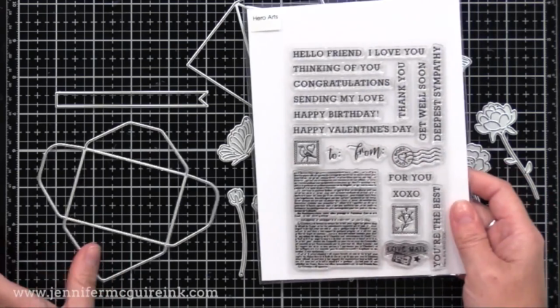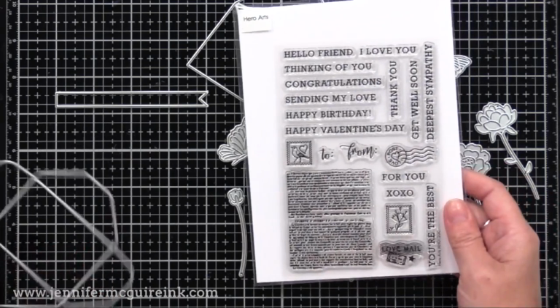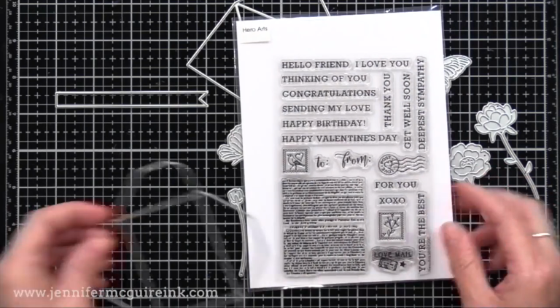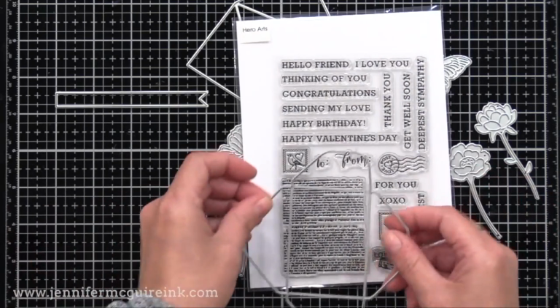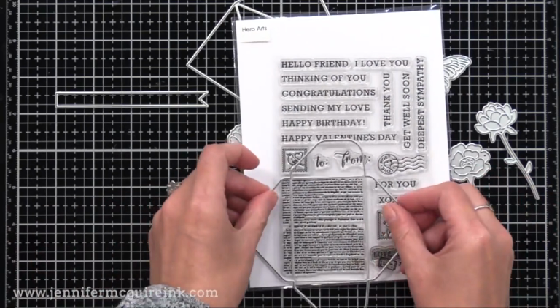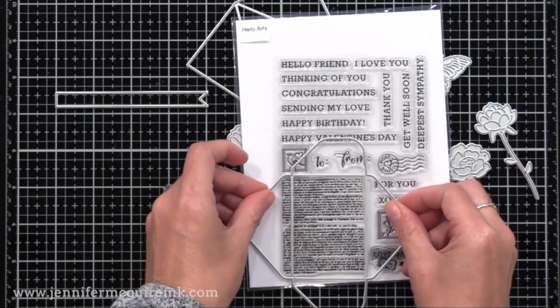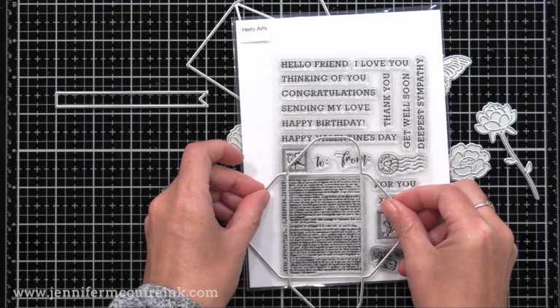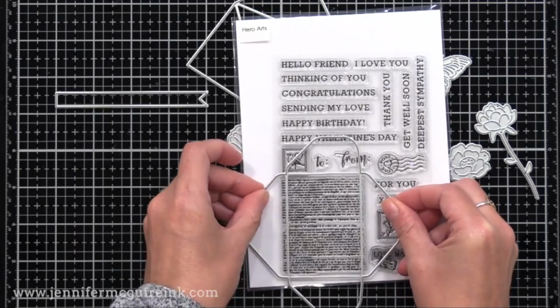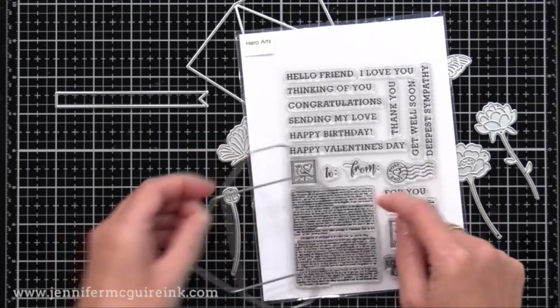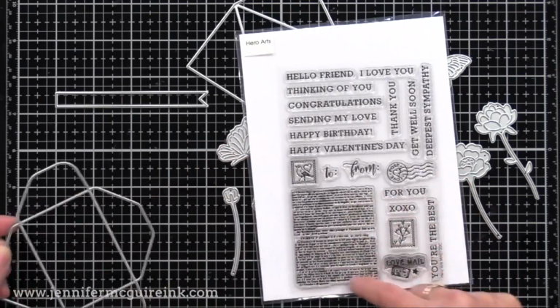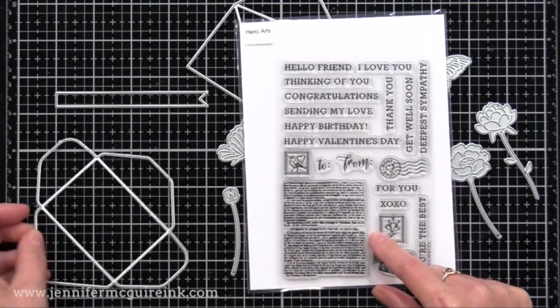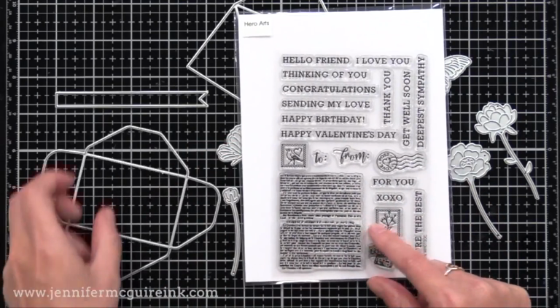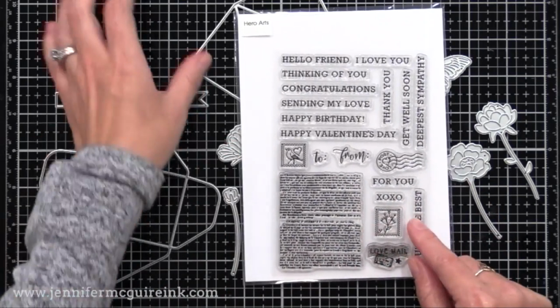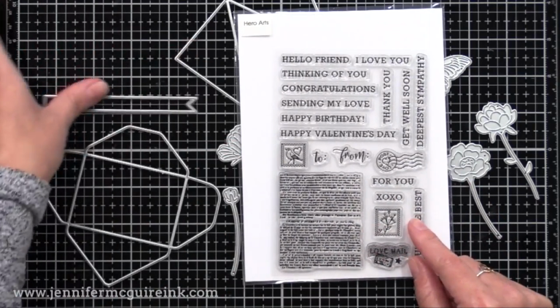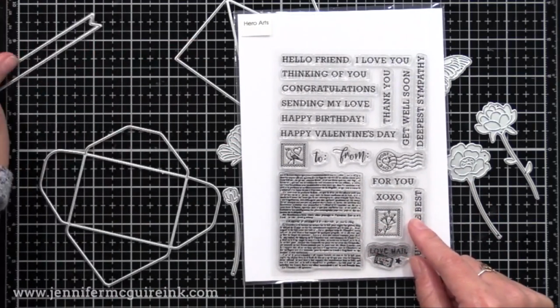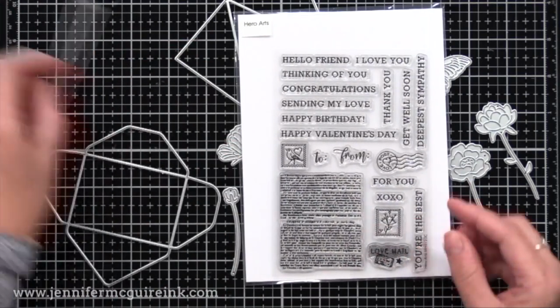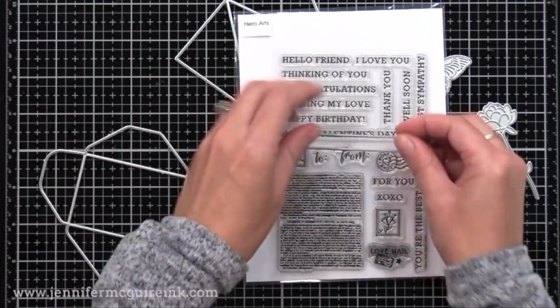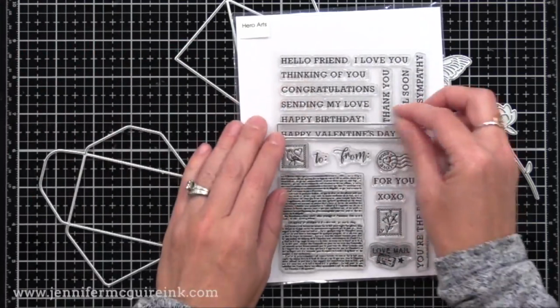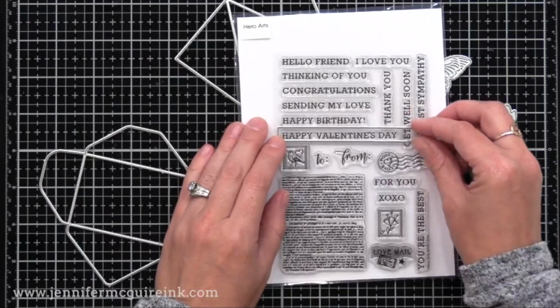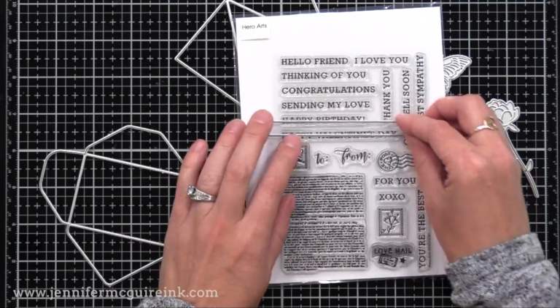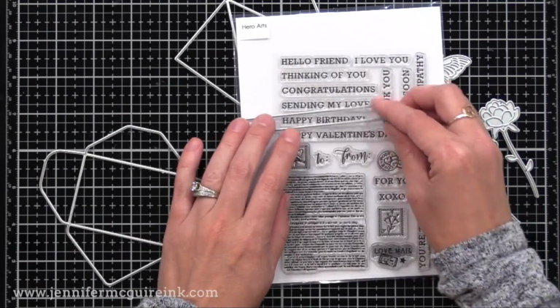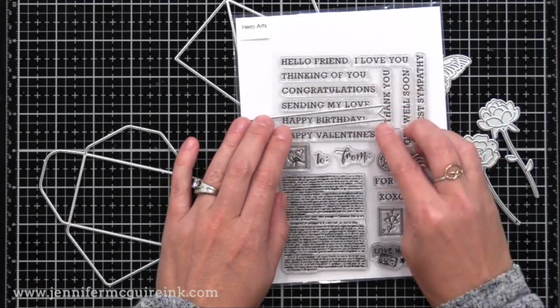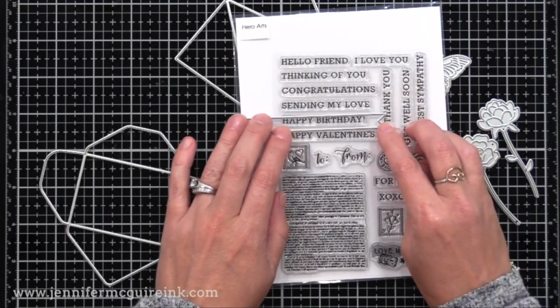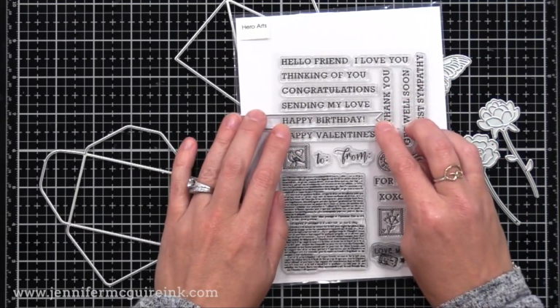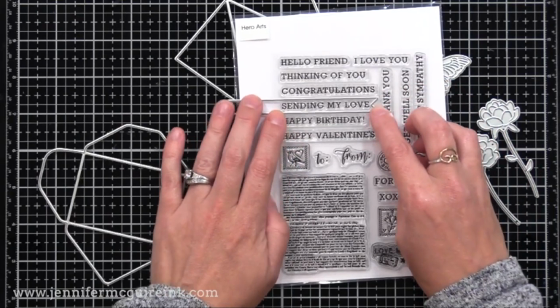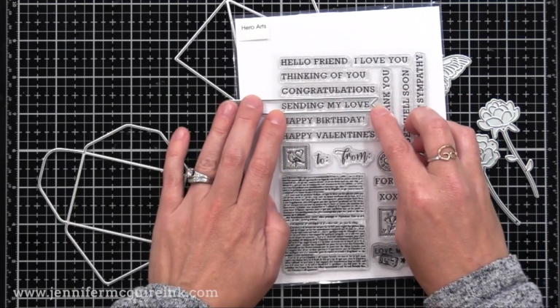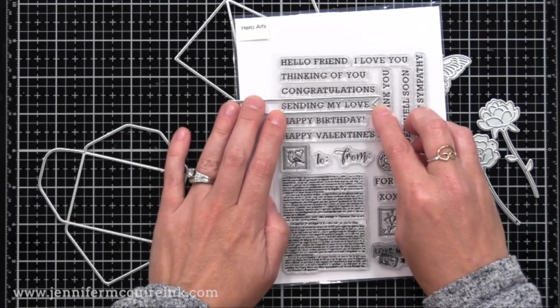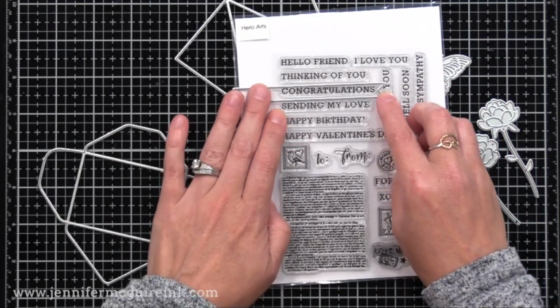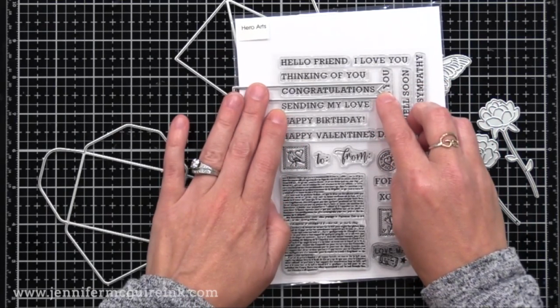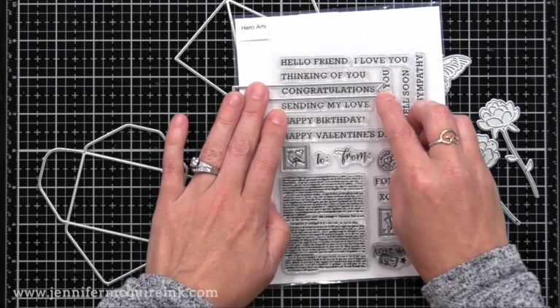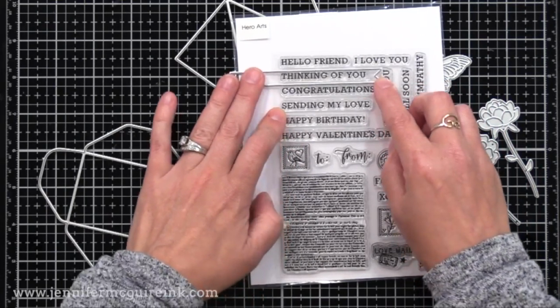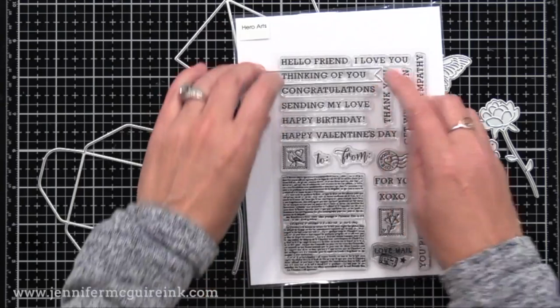Along with this, in the kit, there is a four by six stamp set. It has lots of sentiments, a wonderful newsprint backdrop, and little additions that you can add to any envelope that you have.